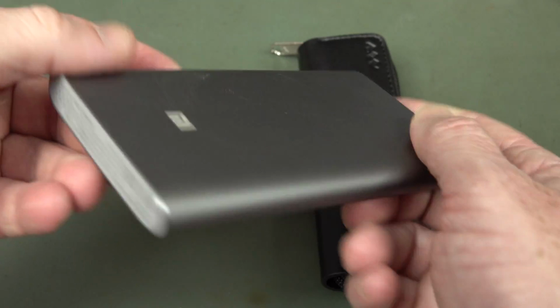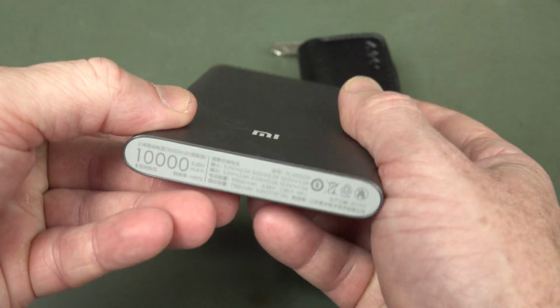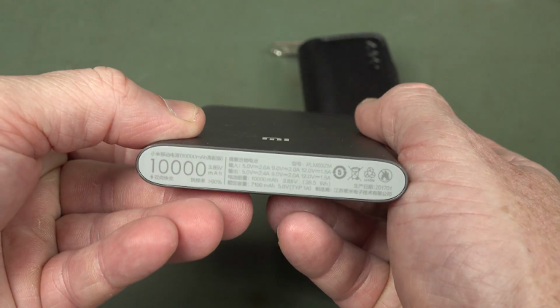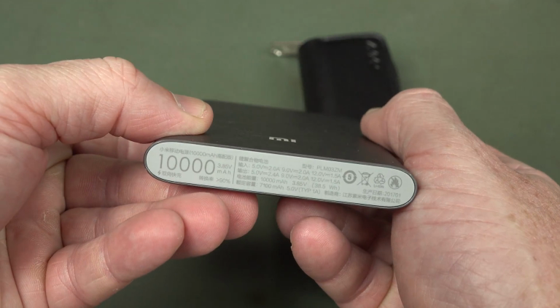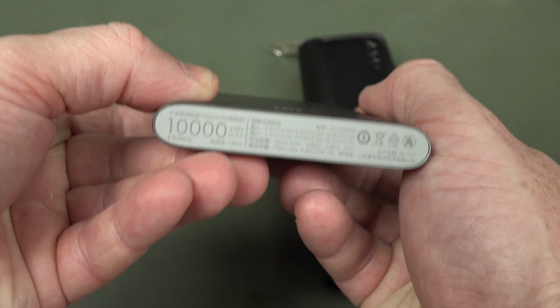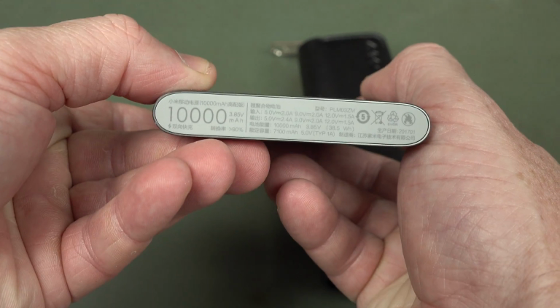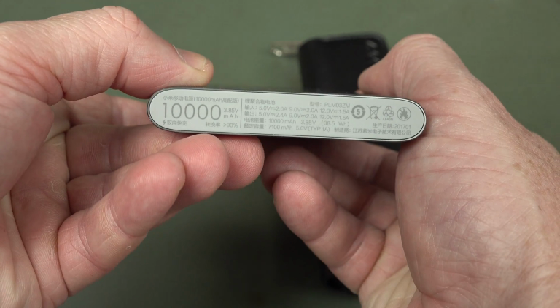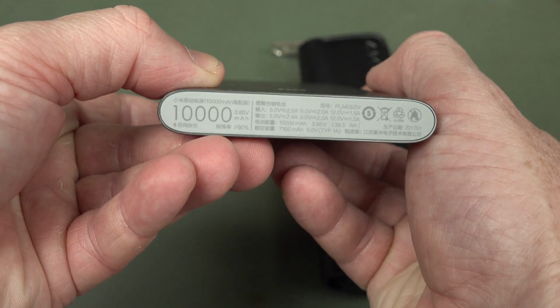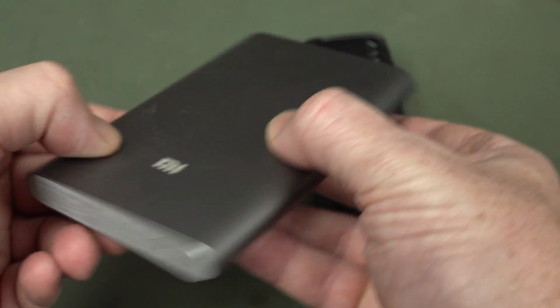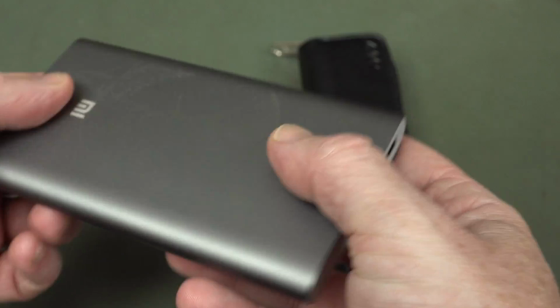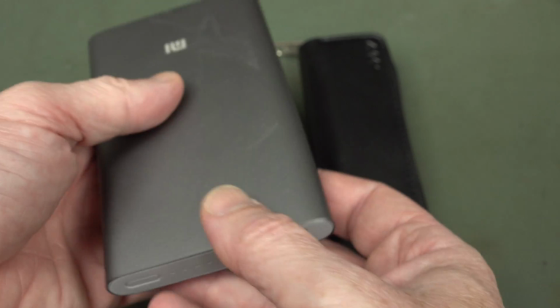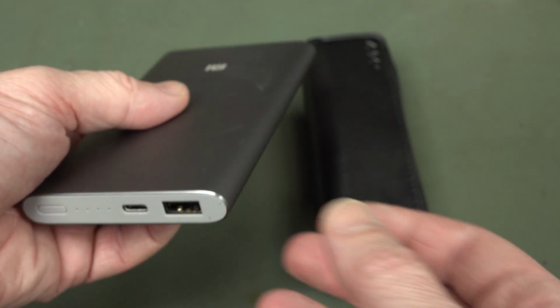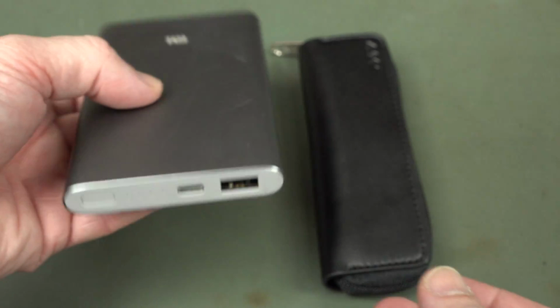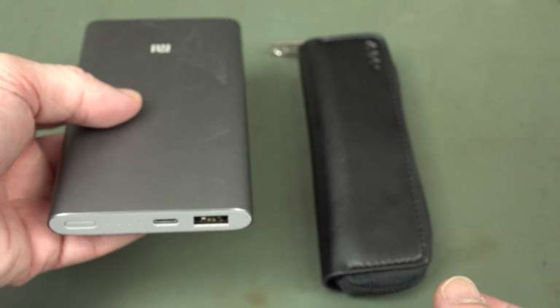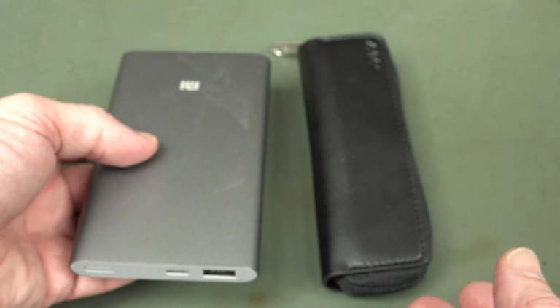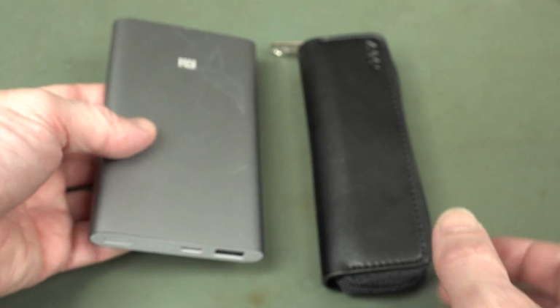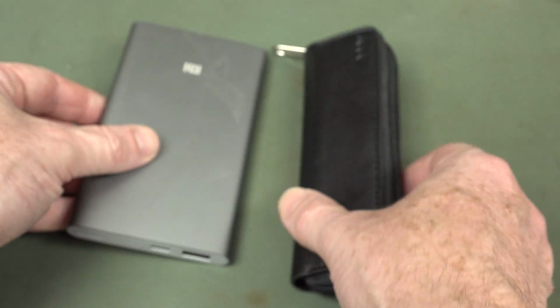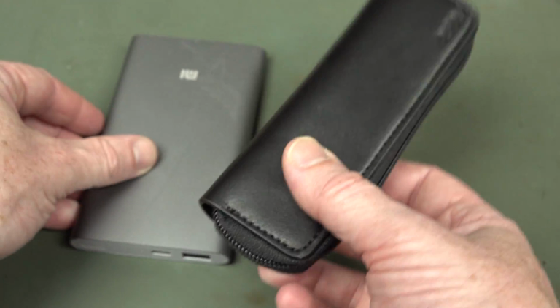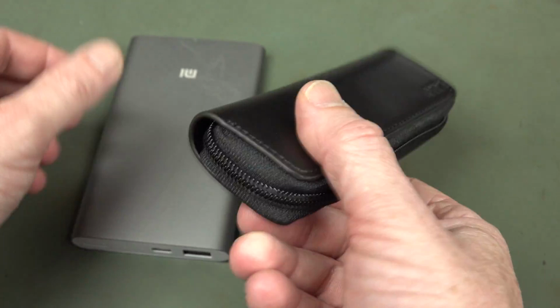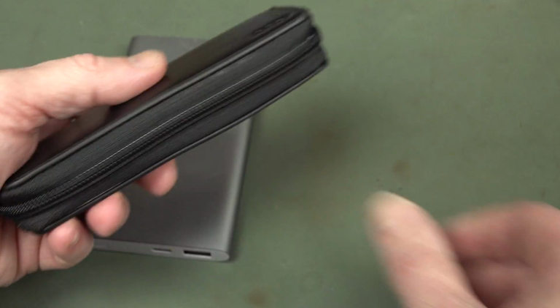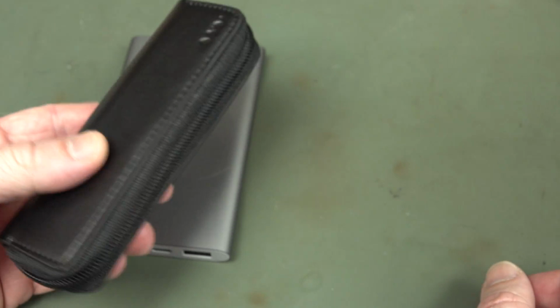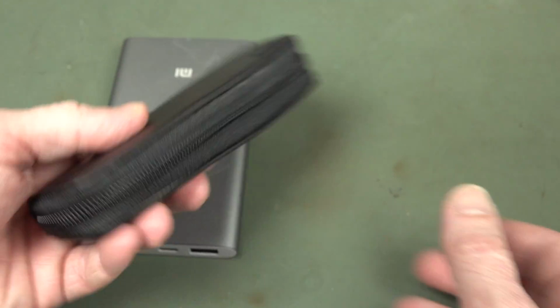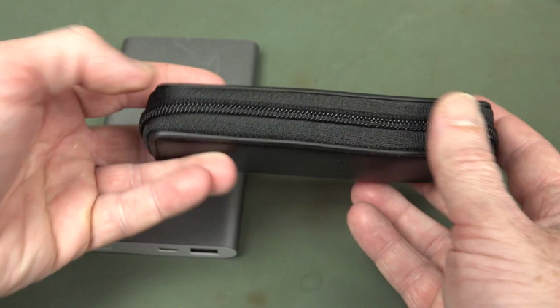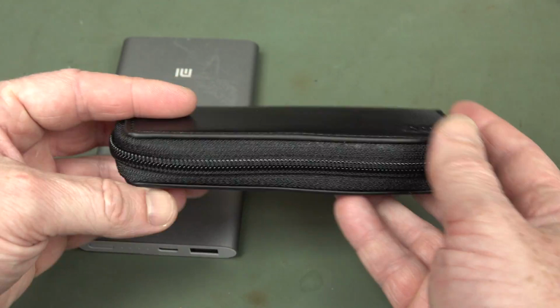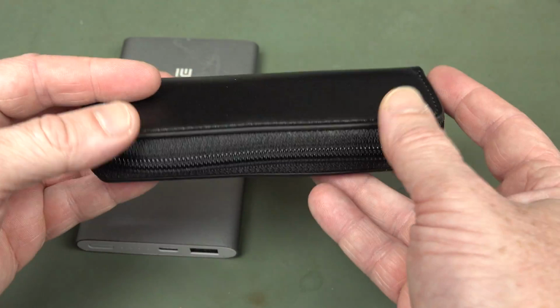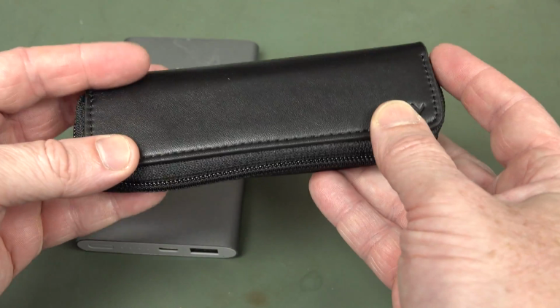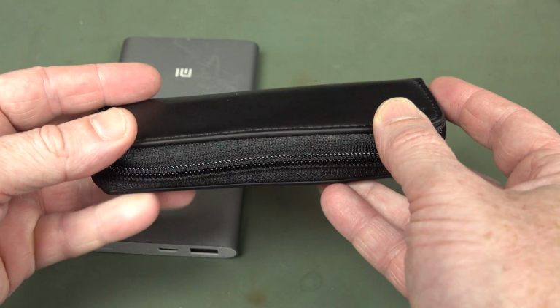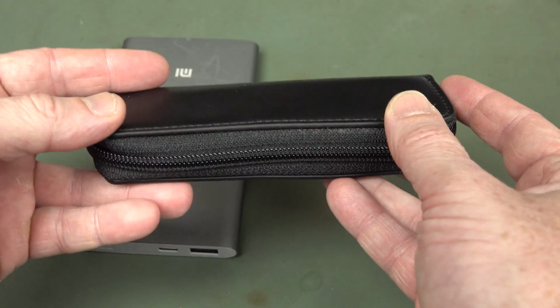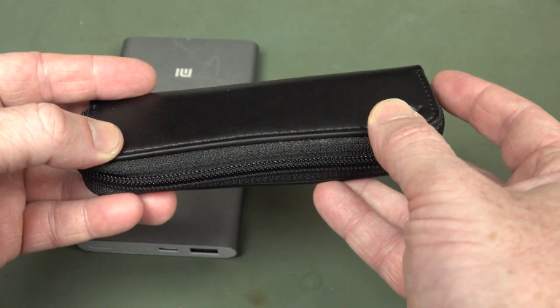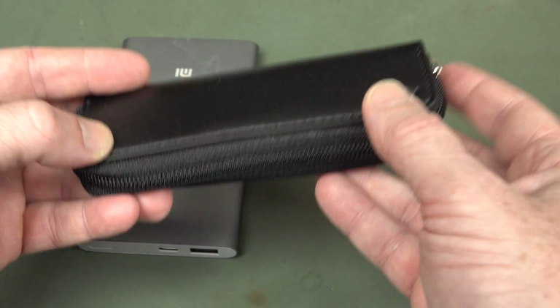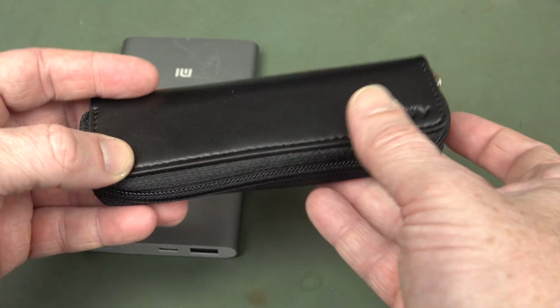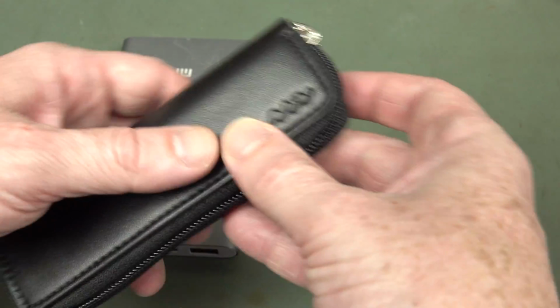This is a big 10,000 milliamp hour unit, but you don't need one this big to actually use with your TS80 soldering iron, which is quite a very portable solution. I like it.